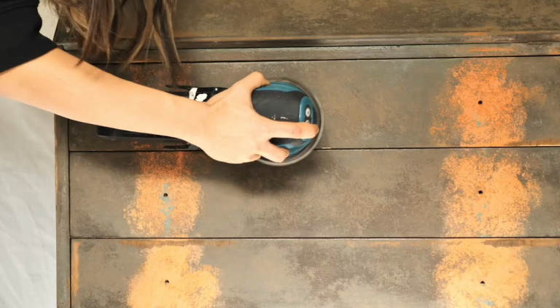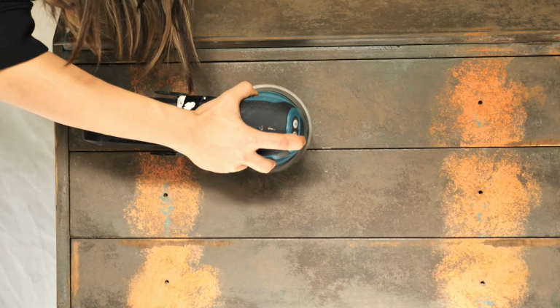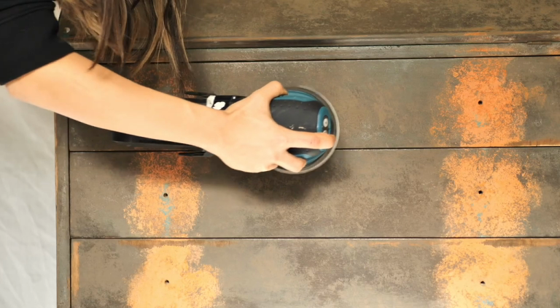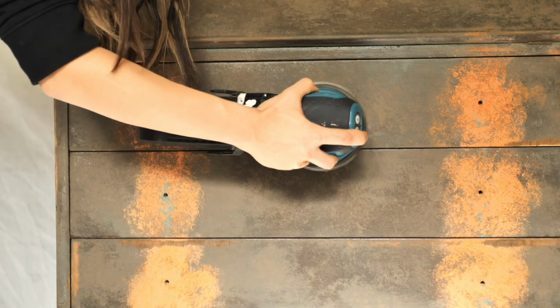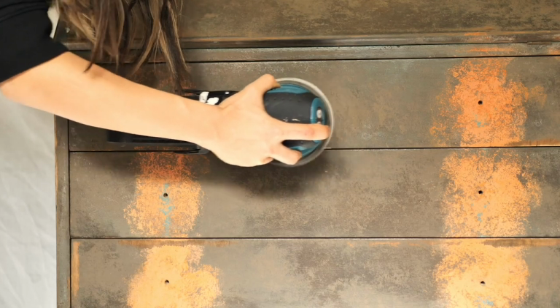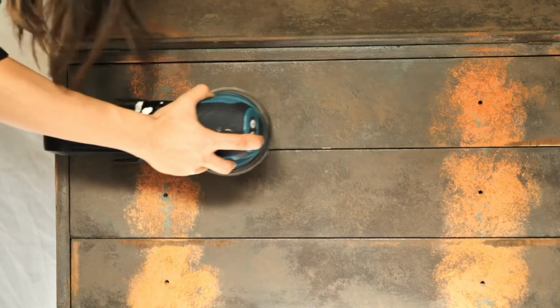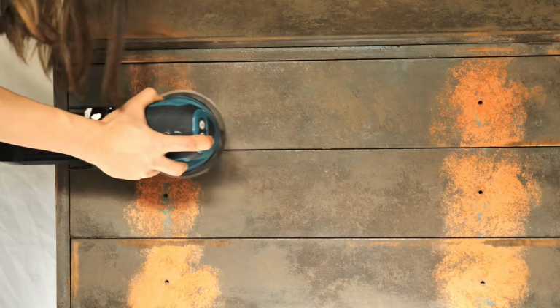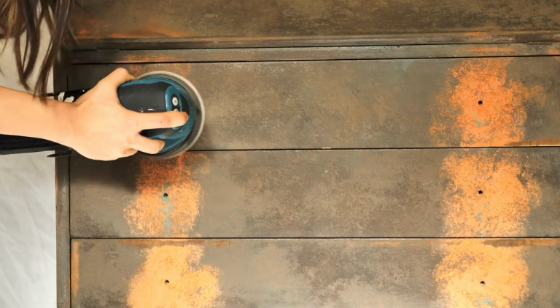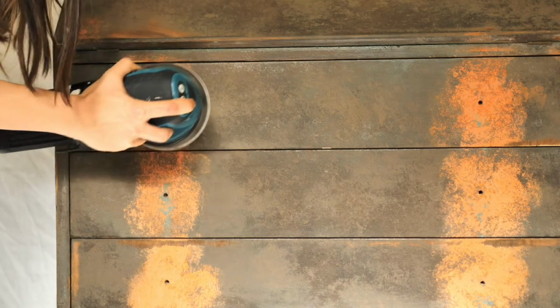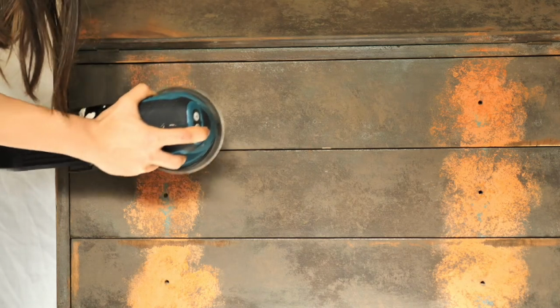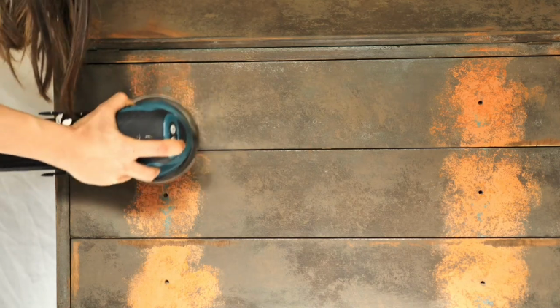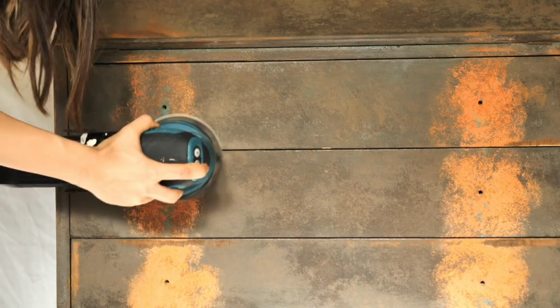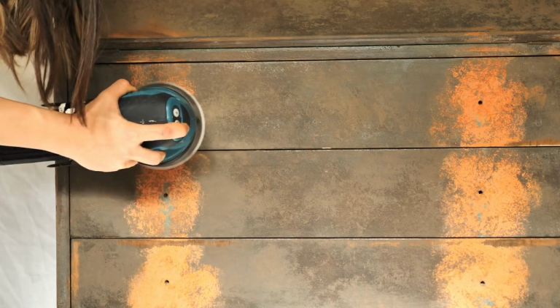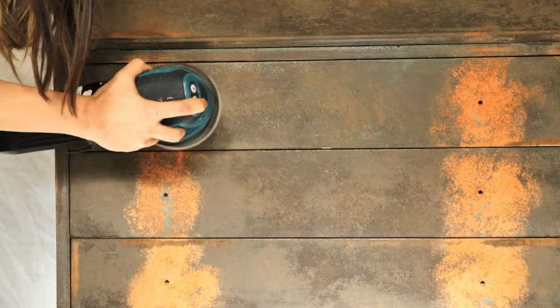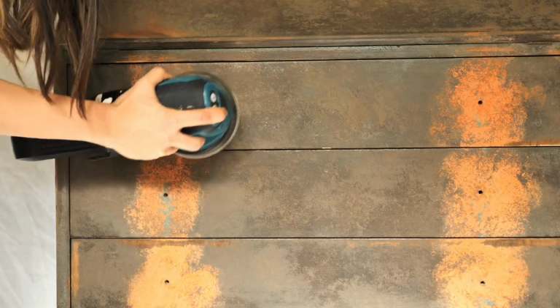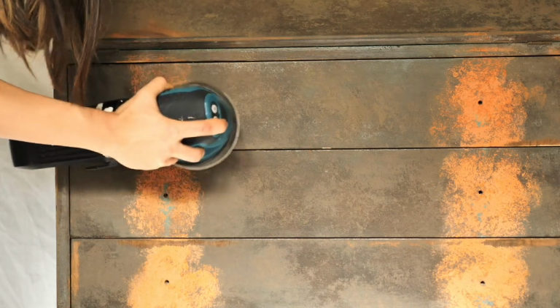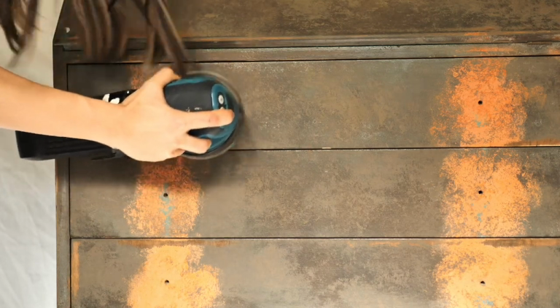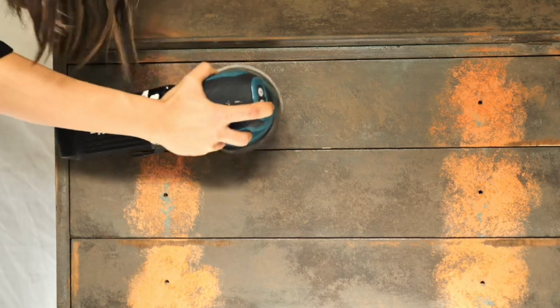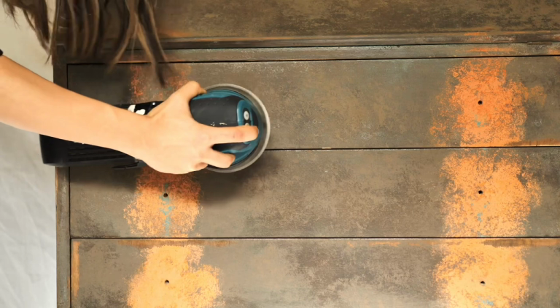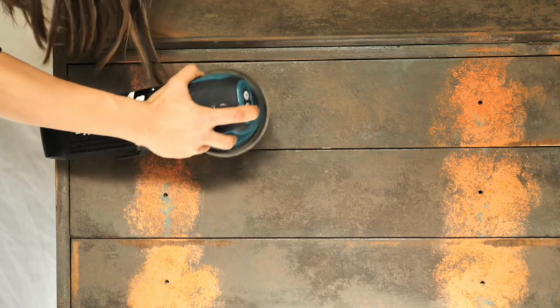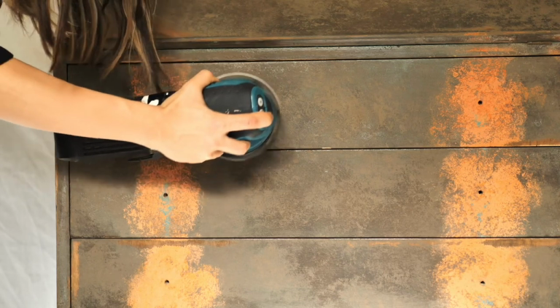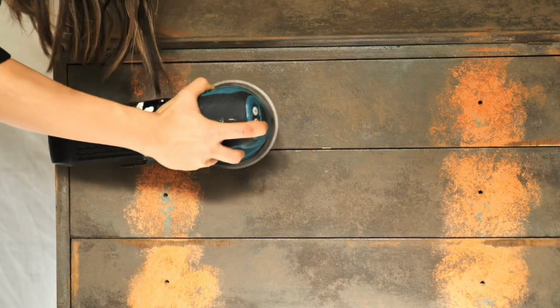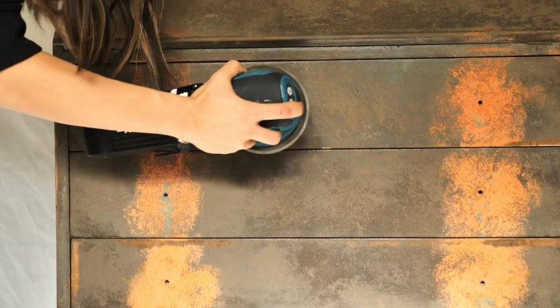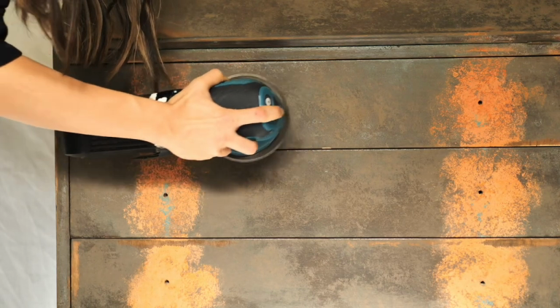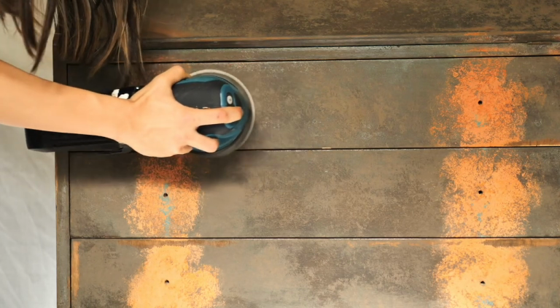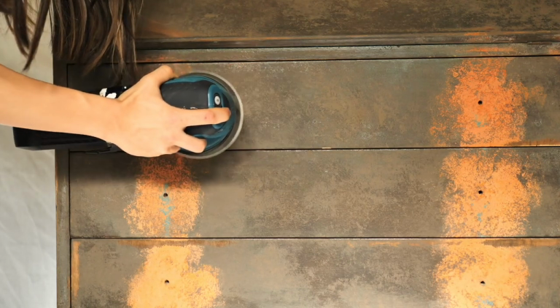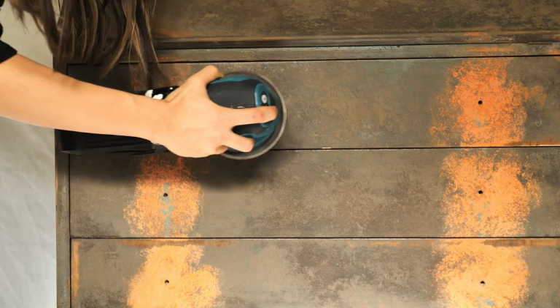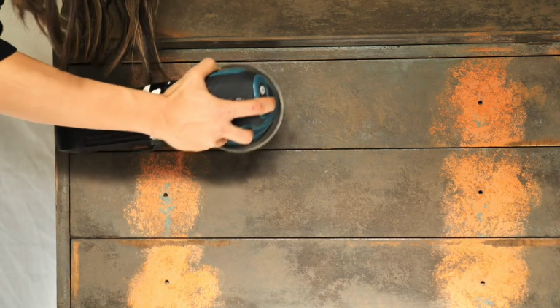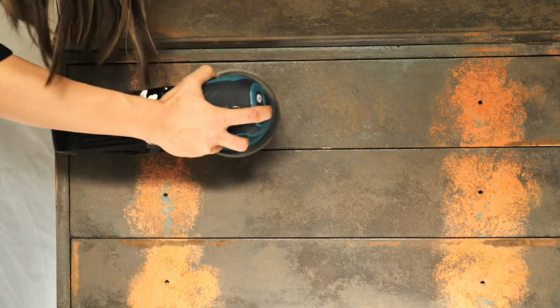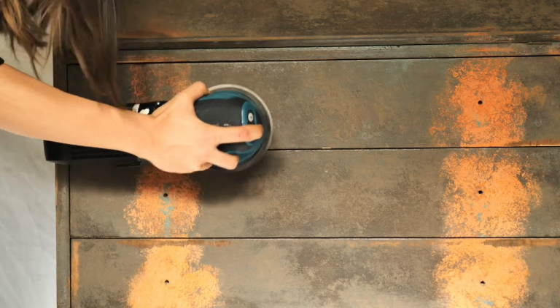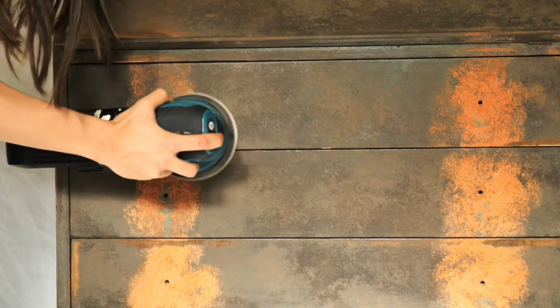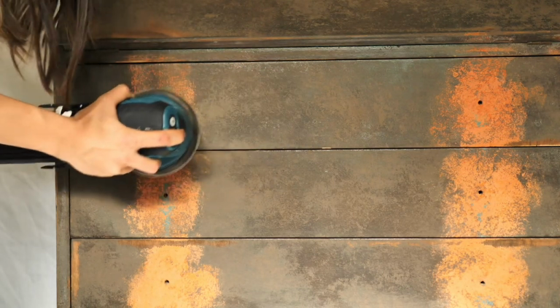I sanded the whole piece with an 80 grit to smooth out that texture, and sanding with an 80 grit was enough for the next step, which is applying a new texture.